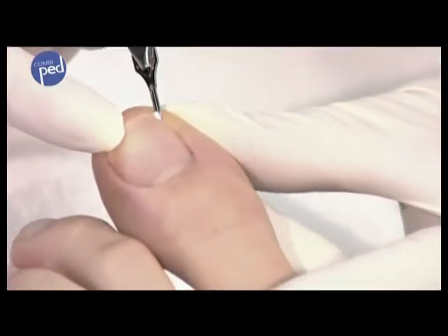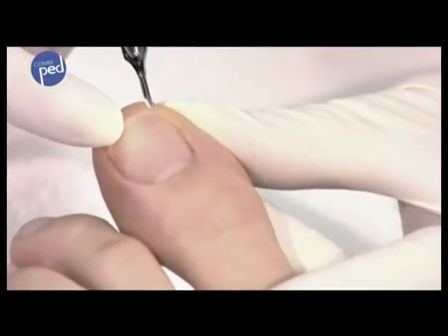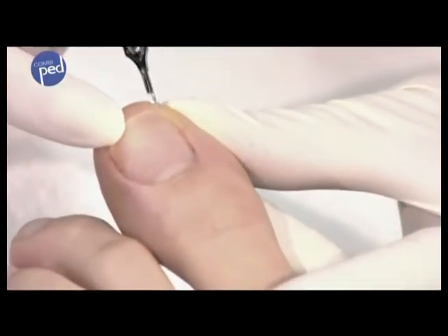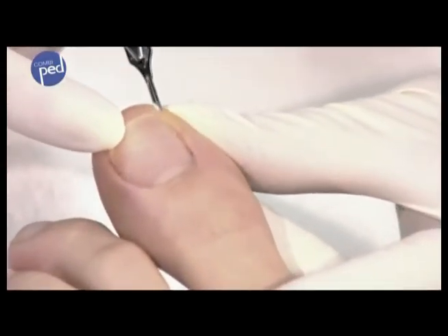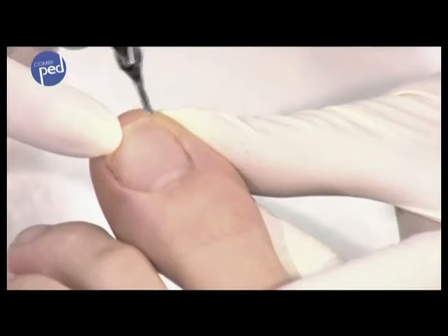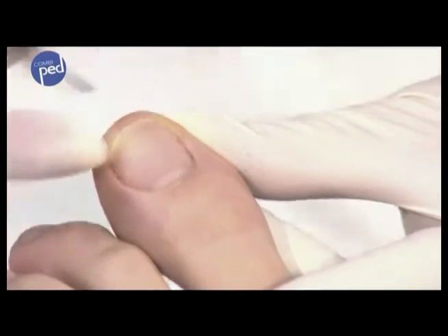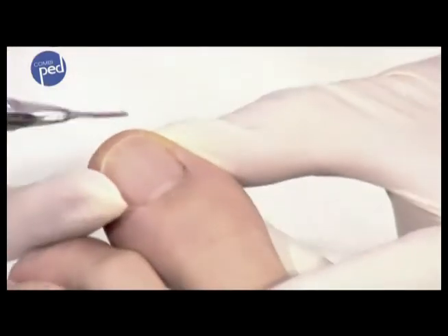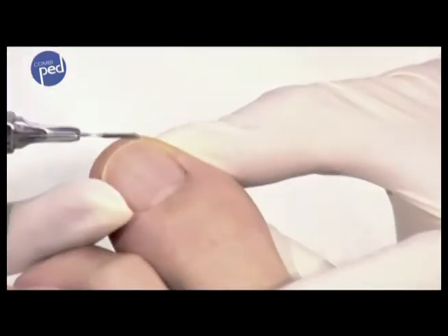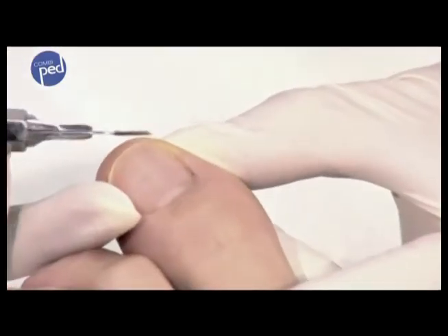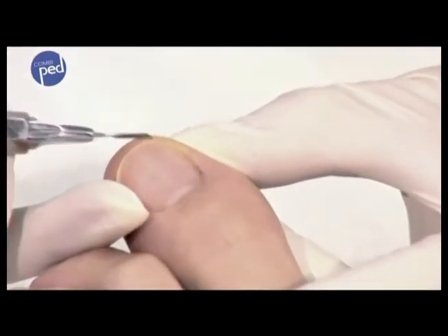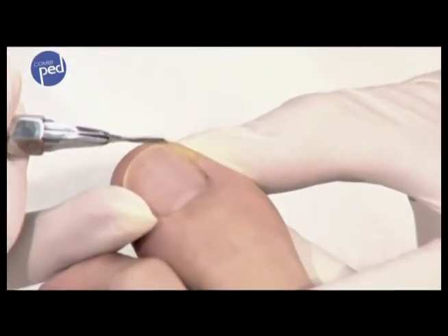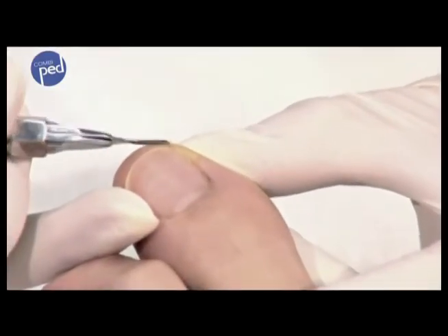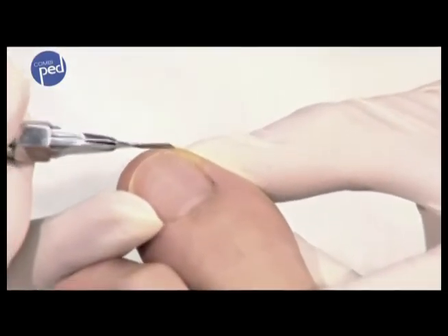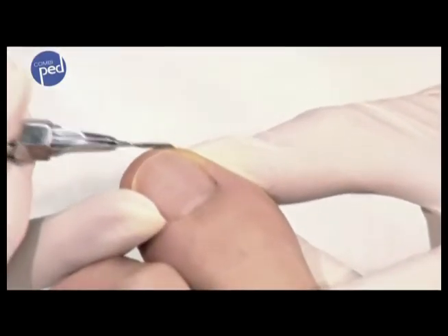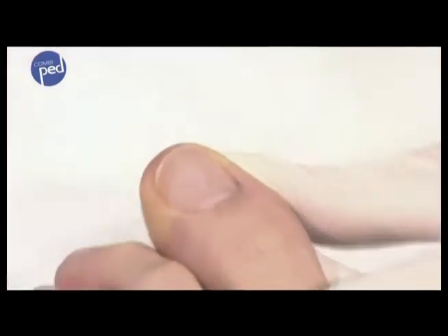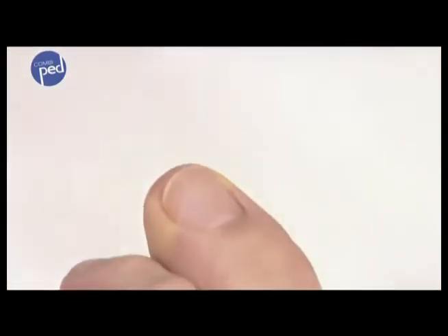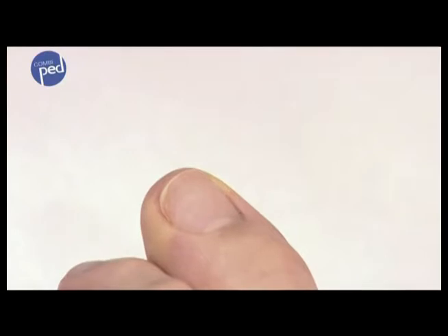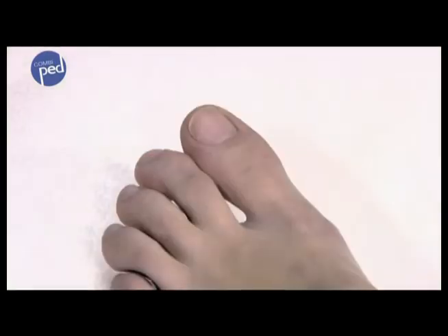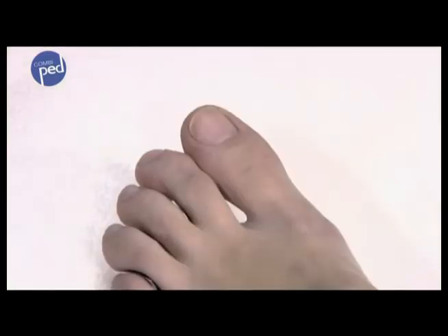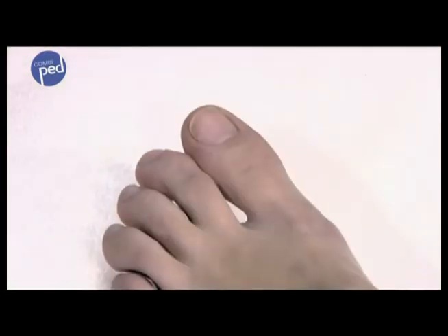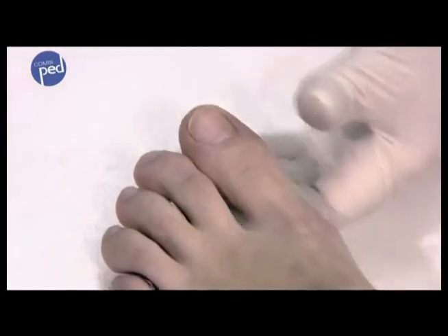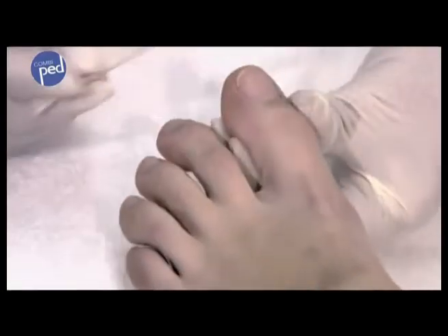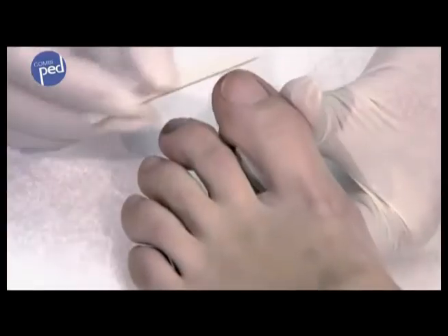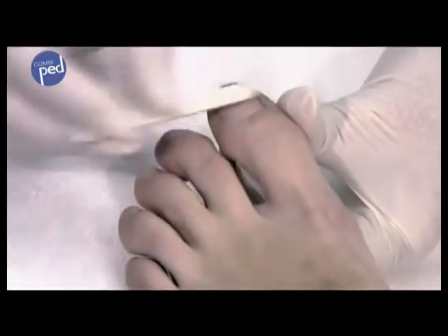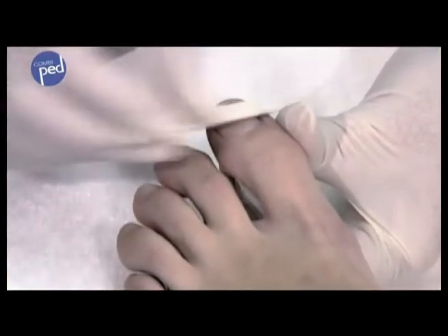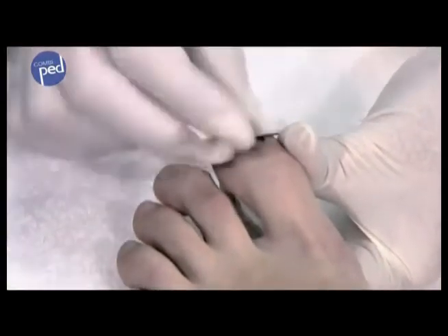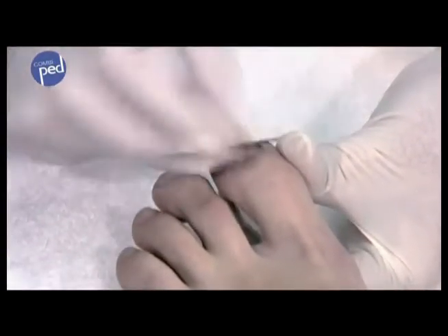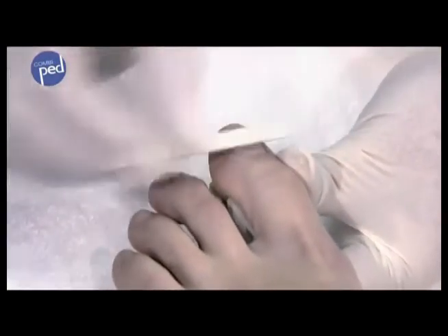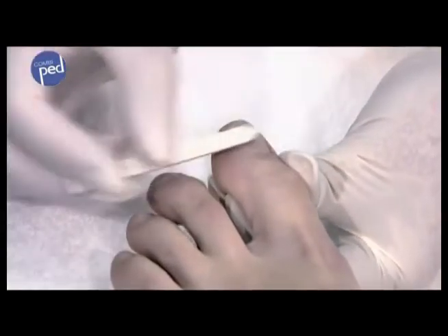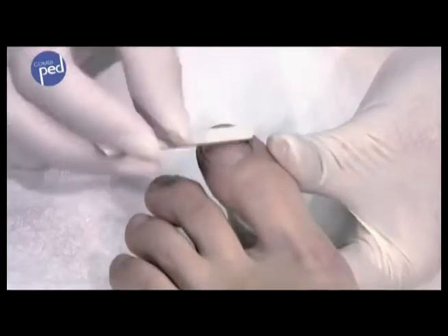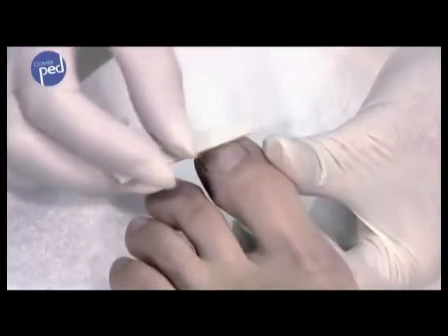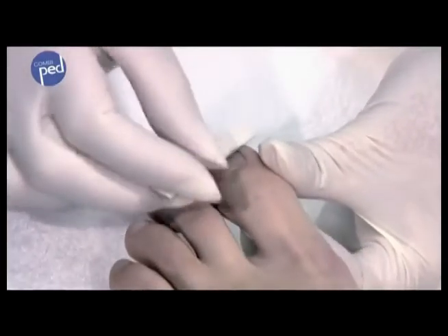The nail must have the smoothest and flattest surface possible for attaching the brace. If necessary, use a milling device or nail file to smooth down or lightly grind the surface. Loose pieces of nail are removed.